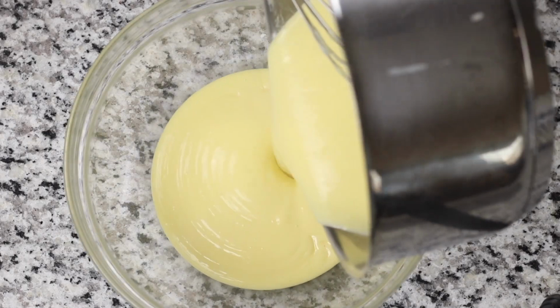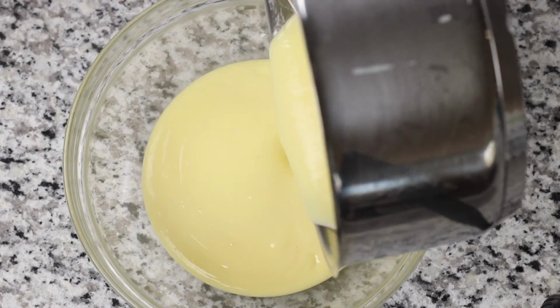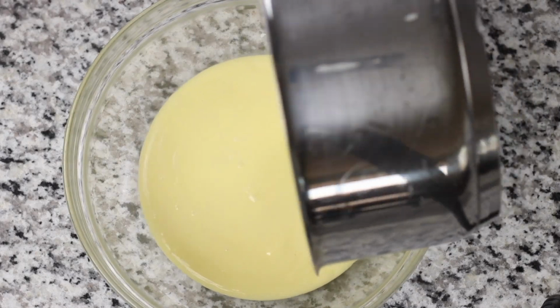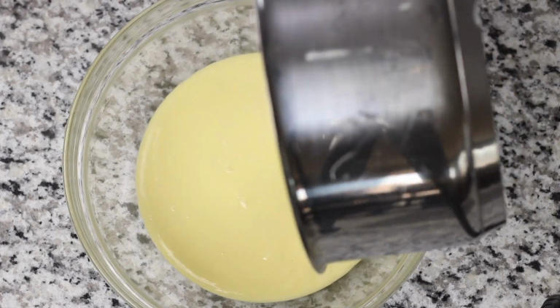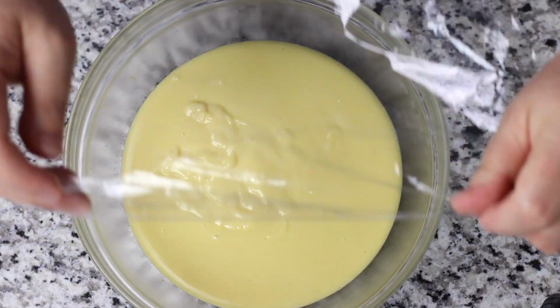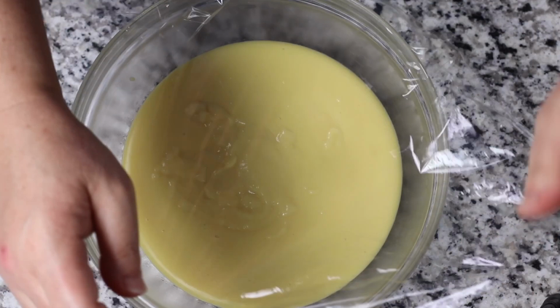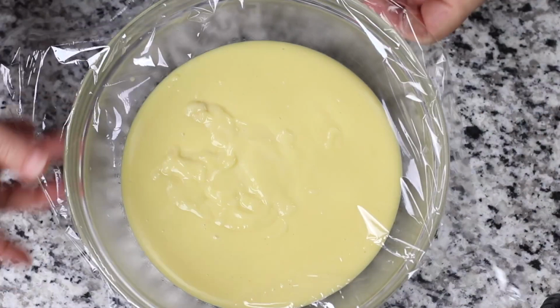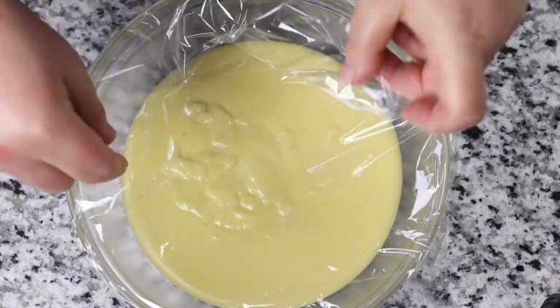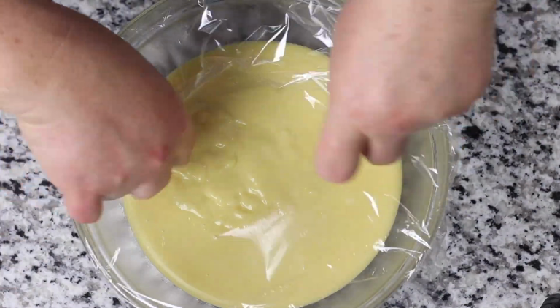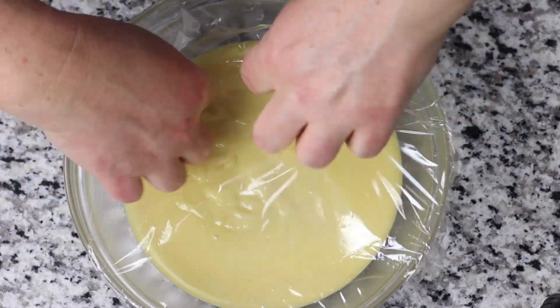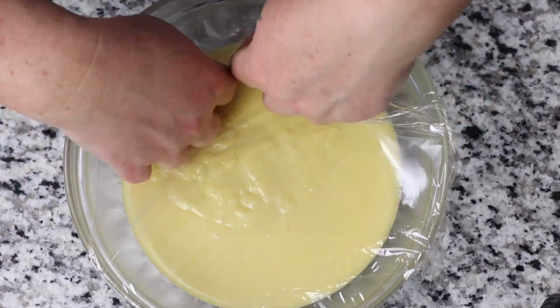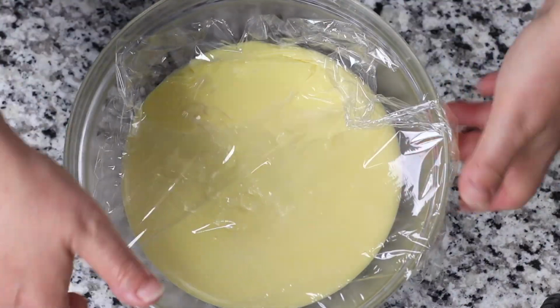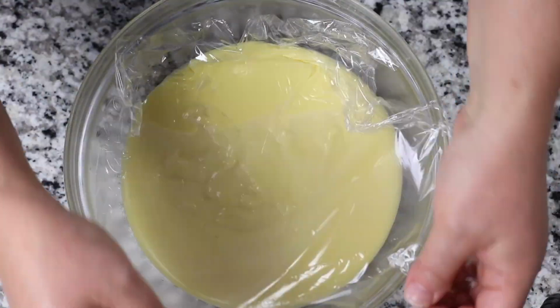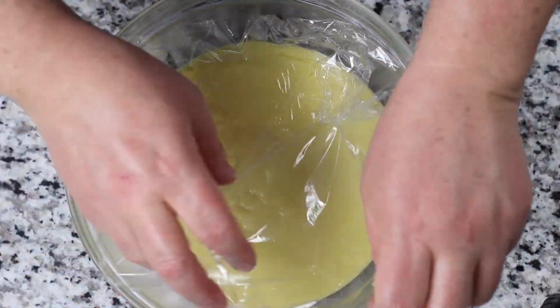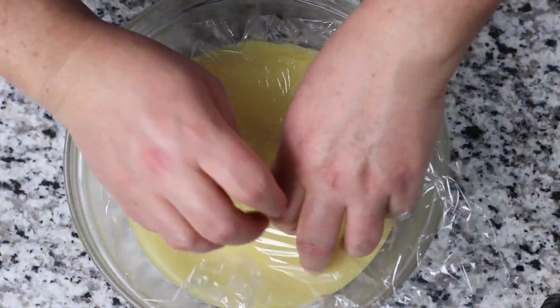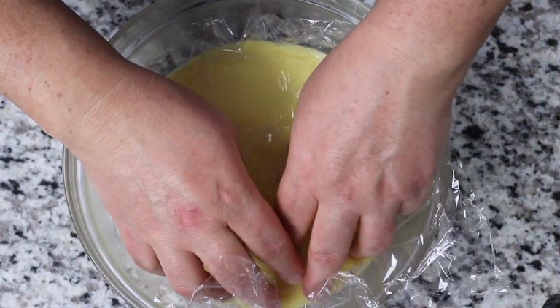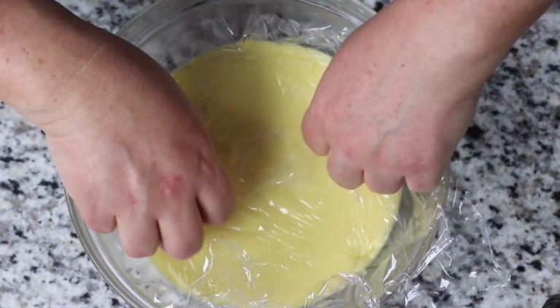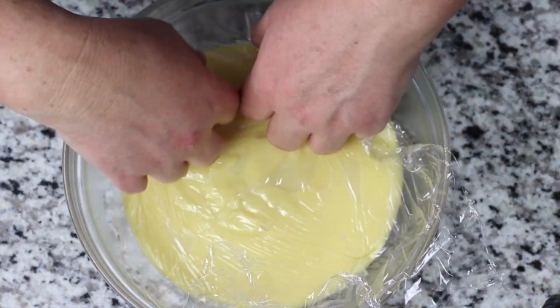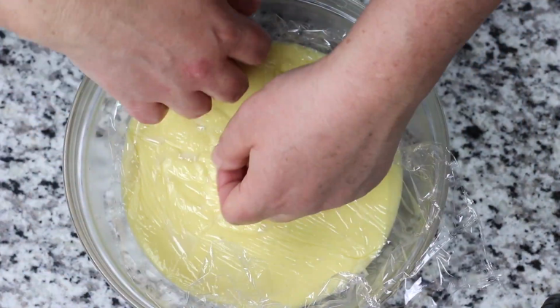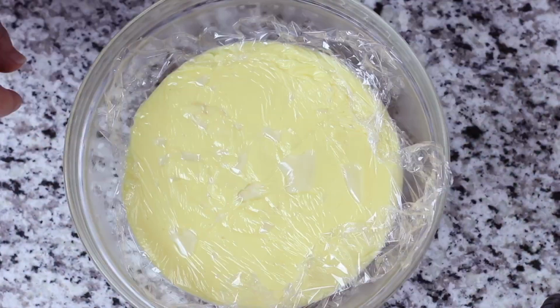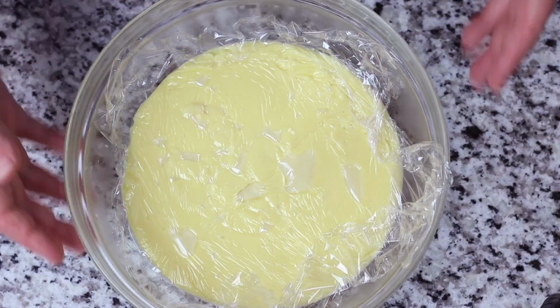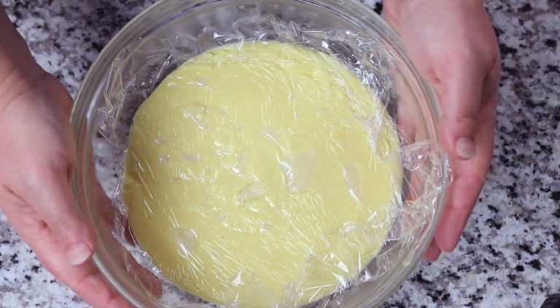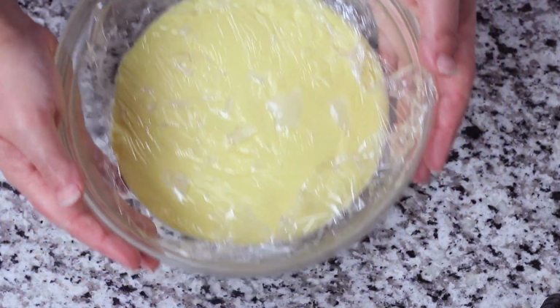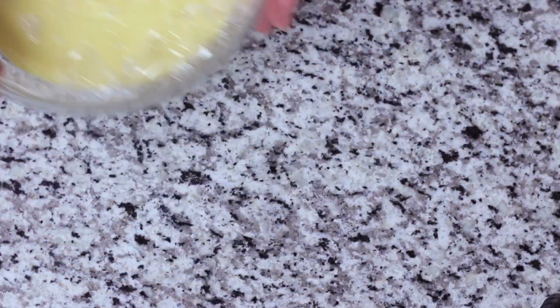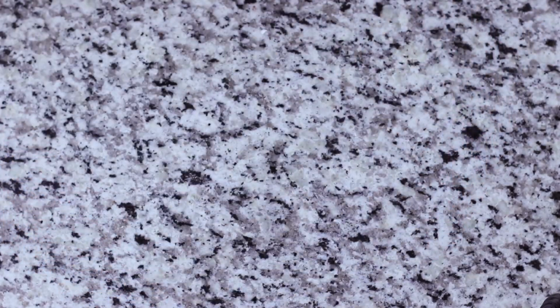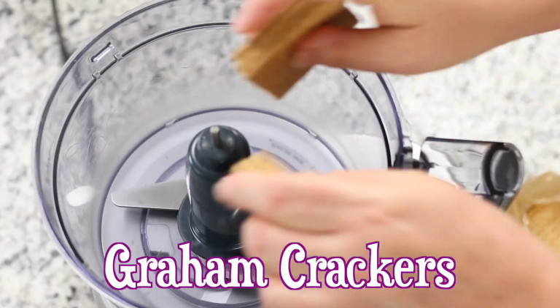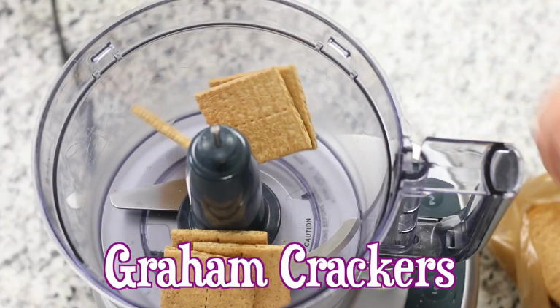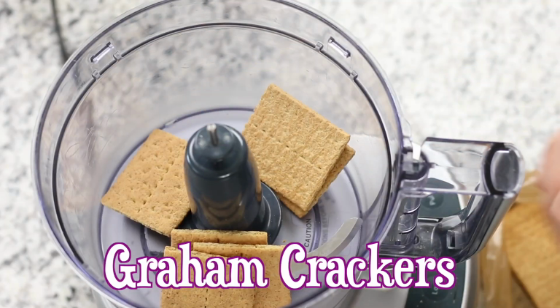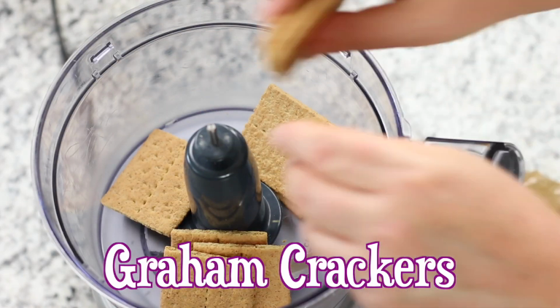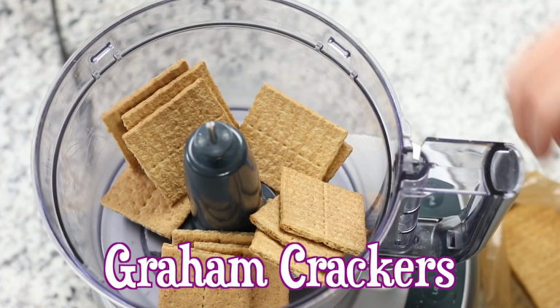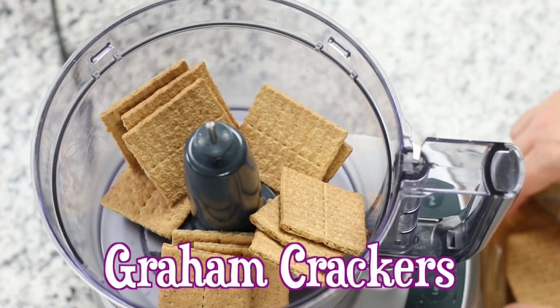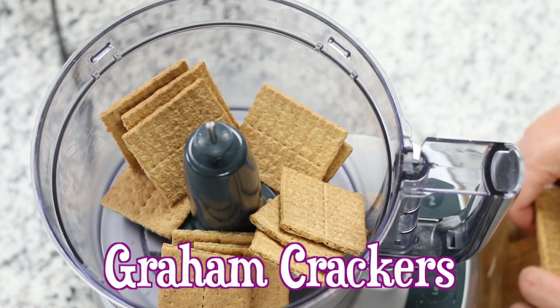Transfer the pudding to a medium sized mixing bowl and cover with a sheet of plastic wrap. This prevents a layer of skin from forming on the custard. Now place in the refrigerator to chill to at least room temperature — this will take about two hours.